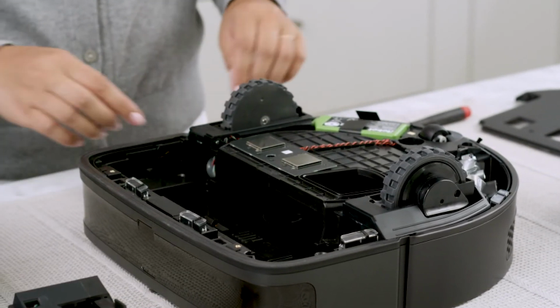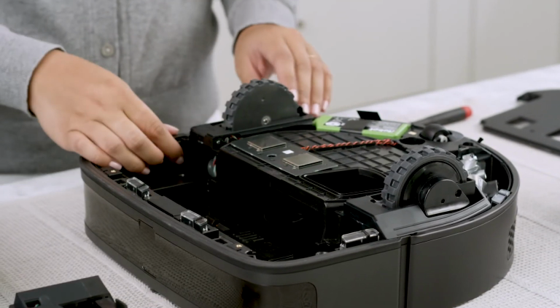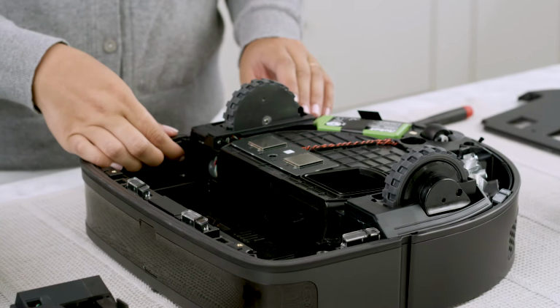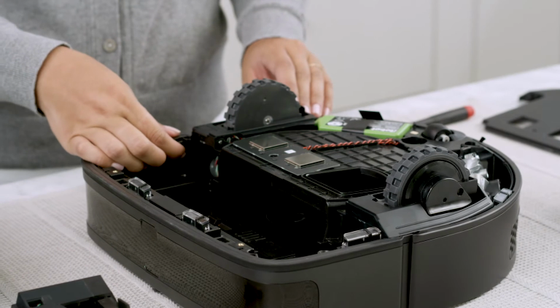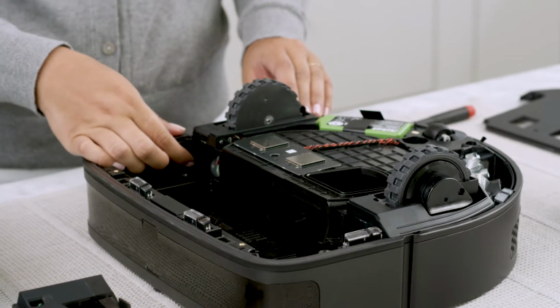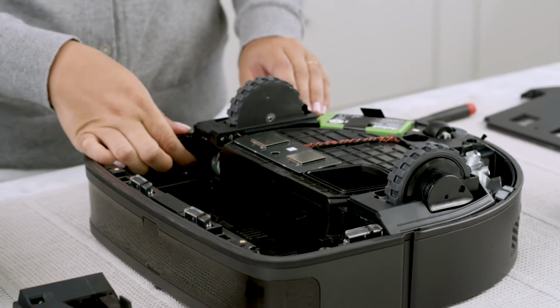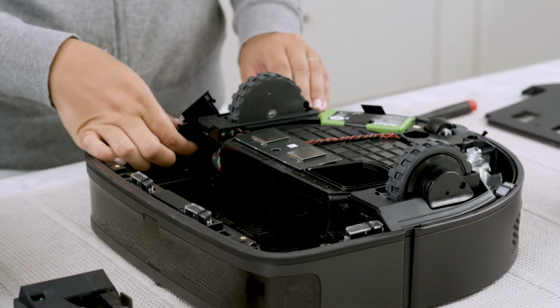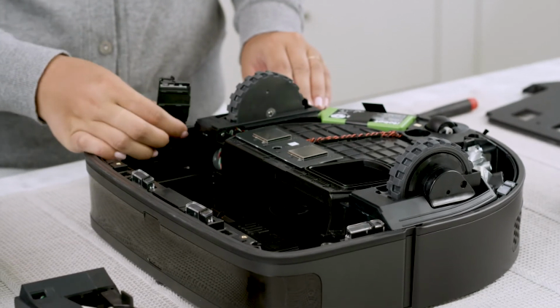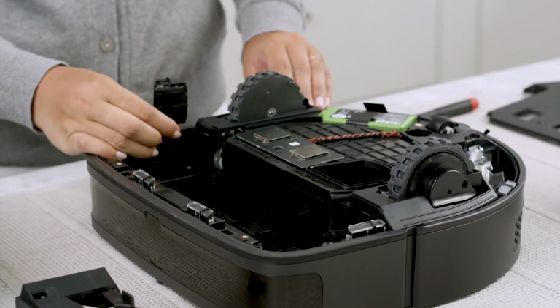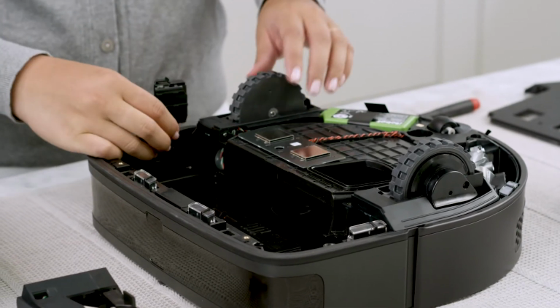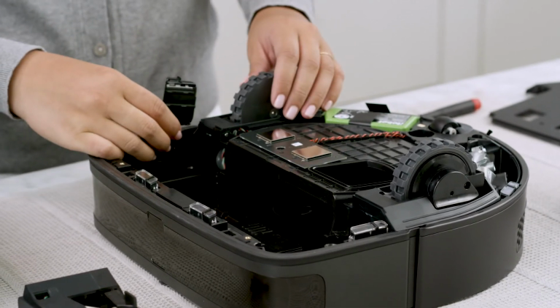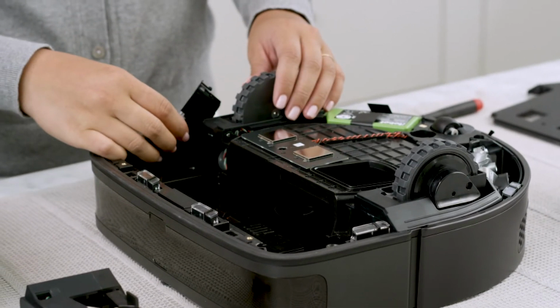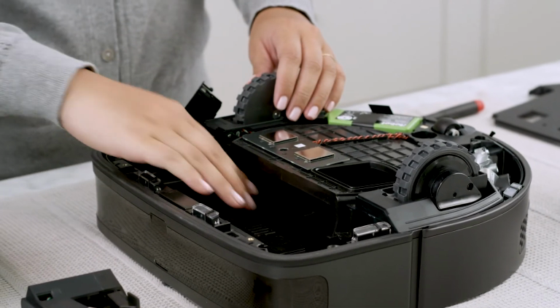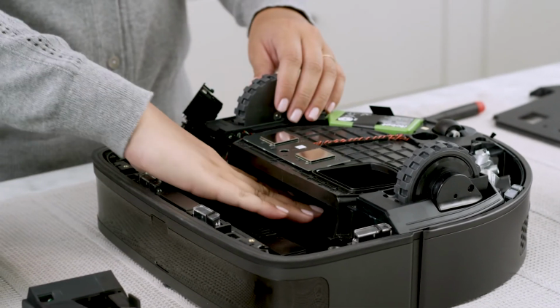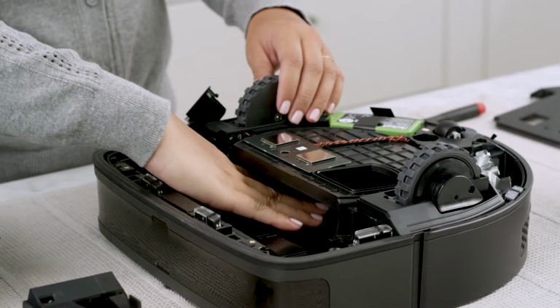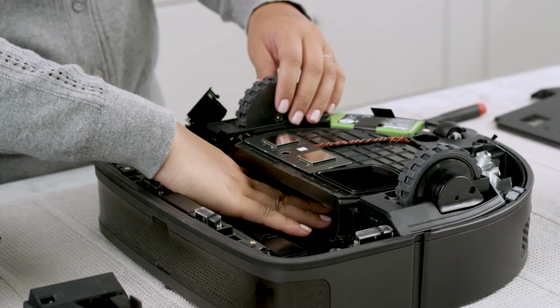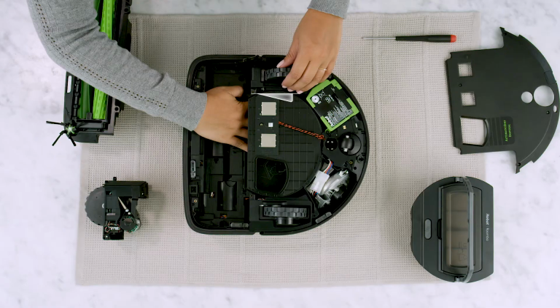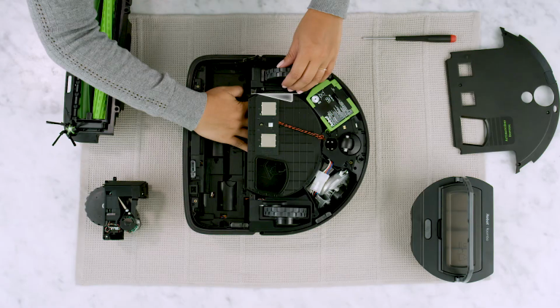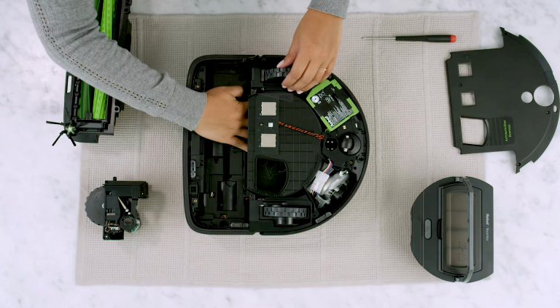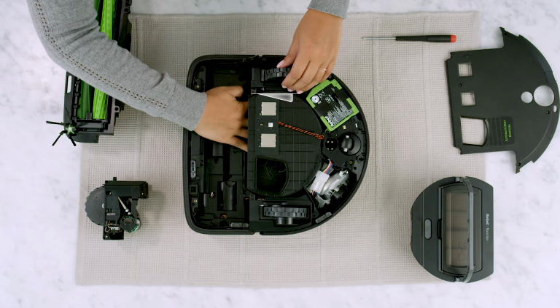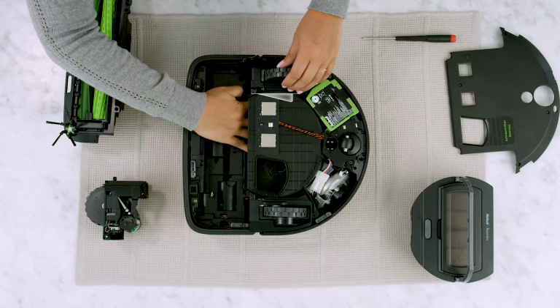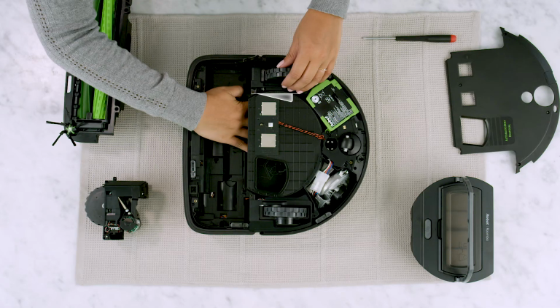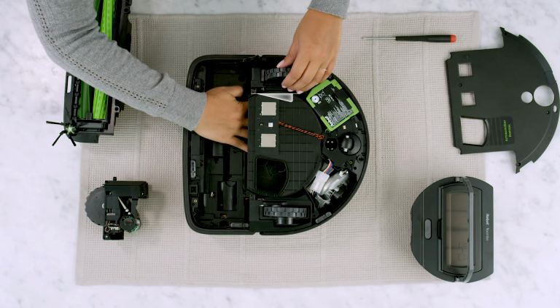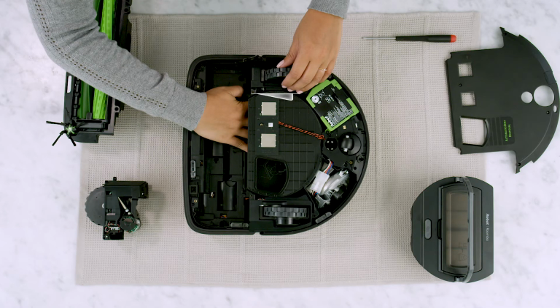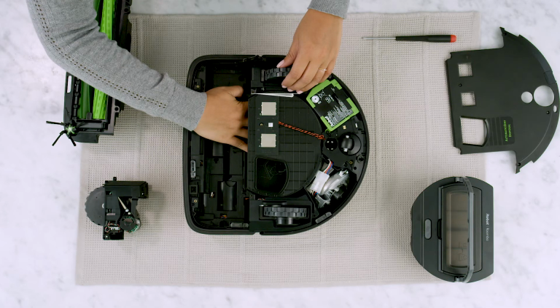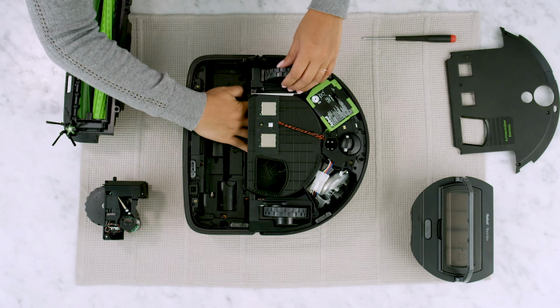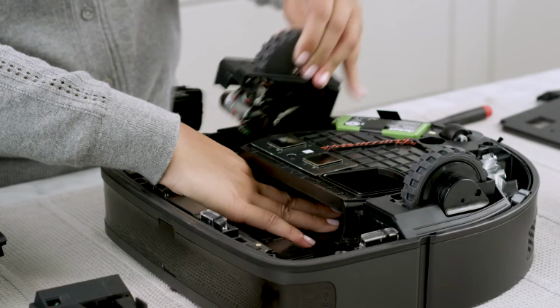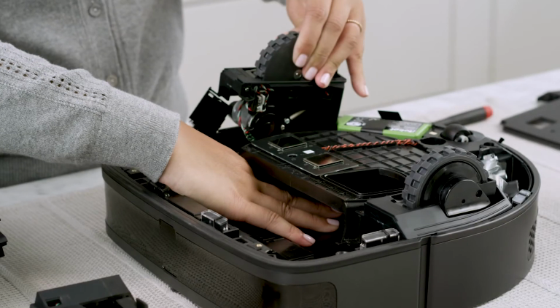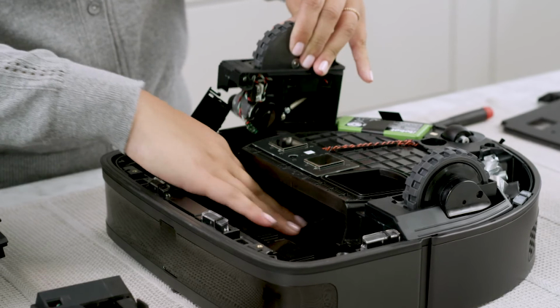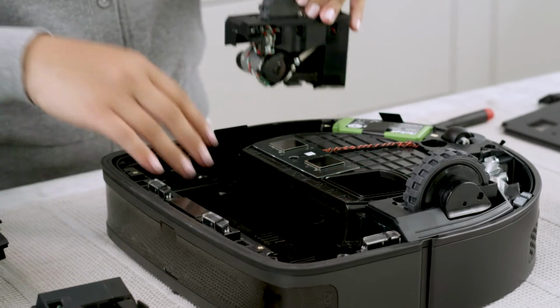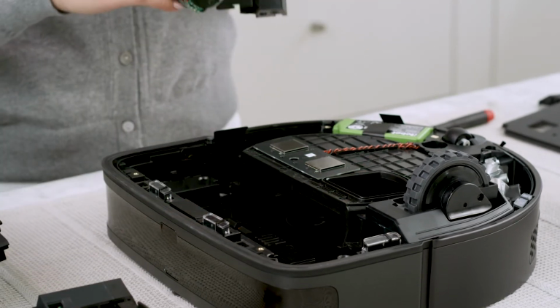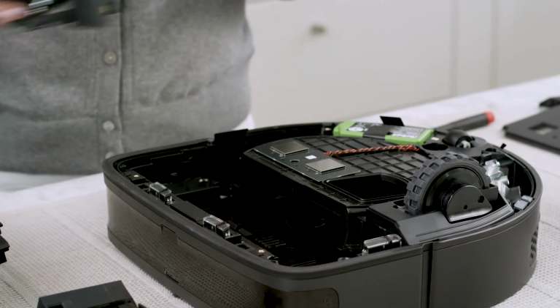Lift the cliff sensor to access the left wheel module. Locate the latch on the inside of the bin well. Press the latch and pull up on the wheel module to remove it.